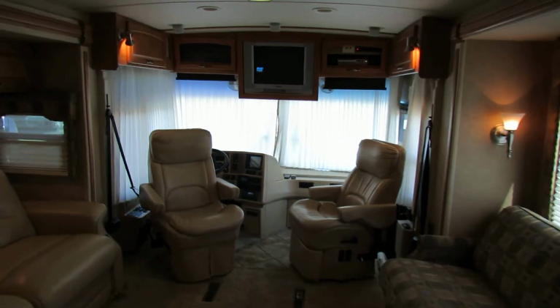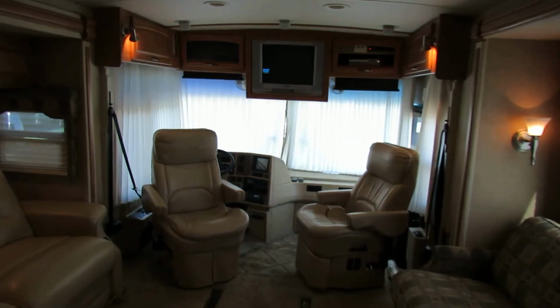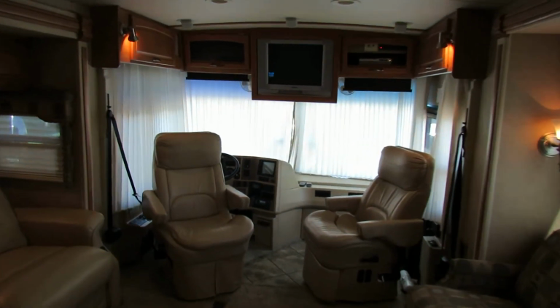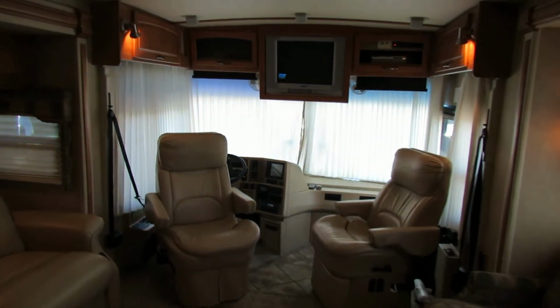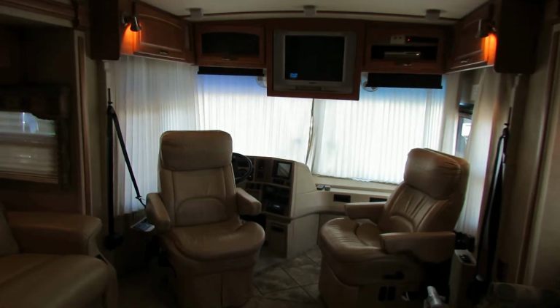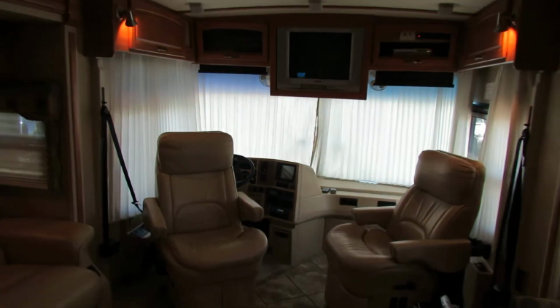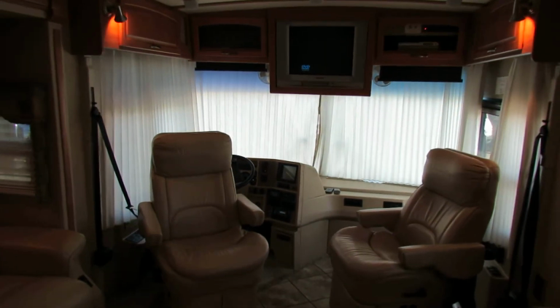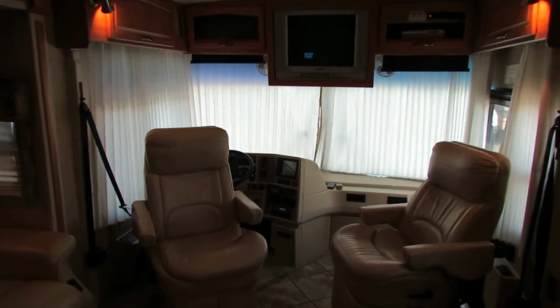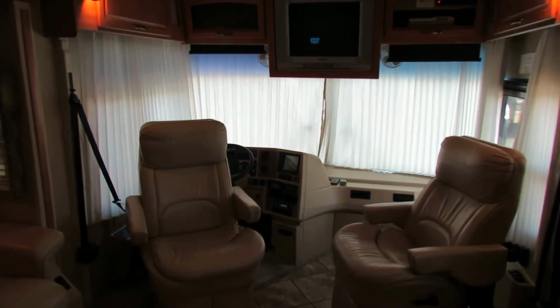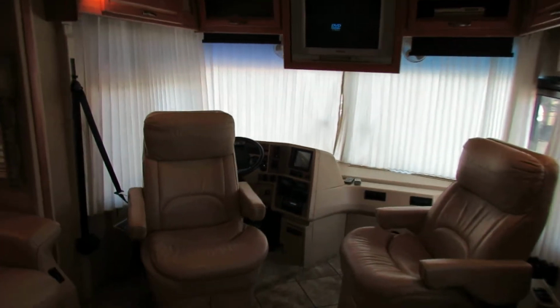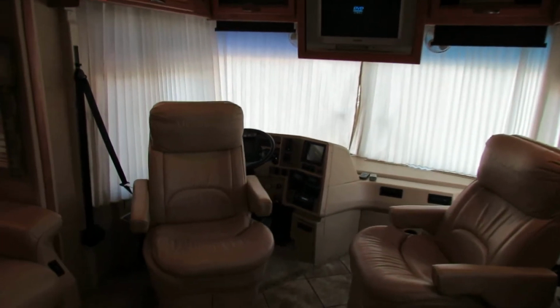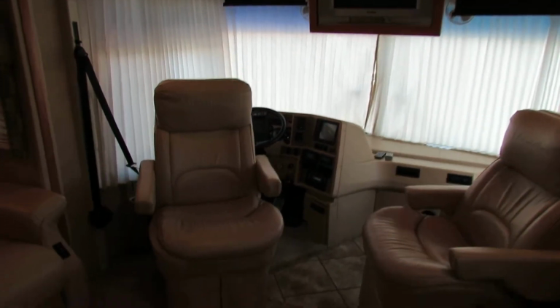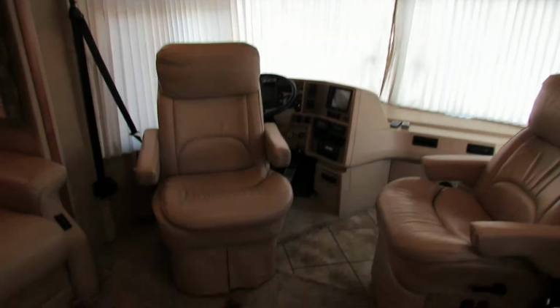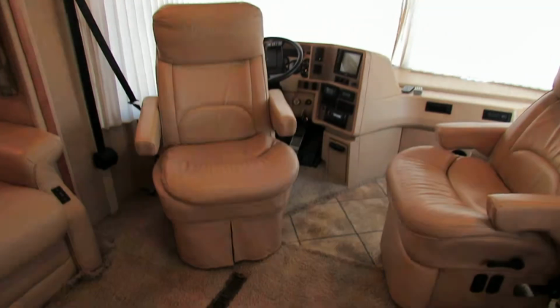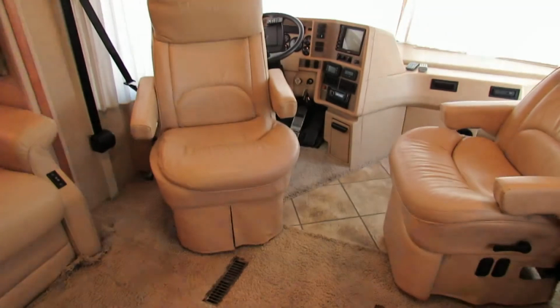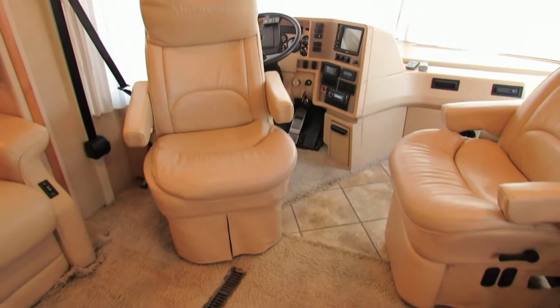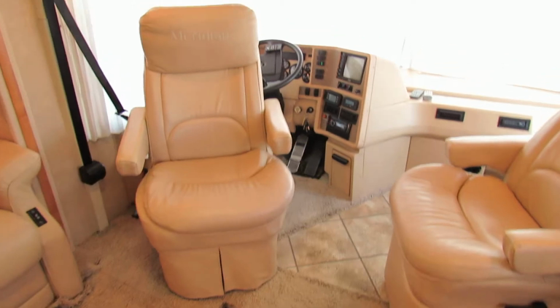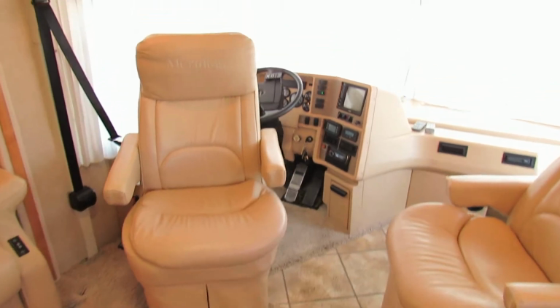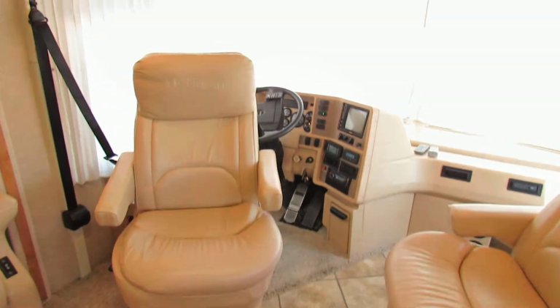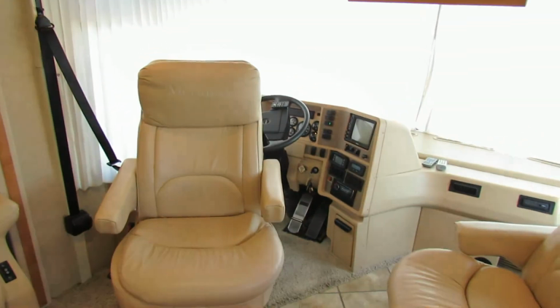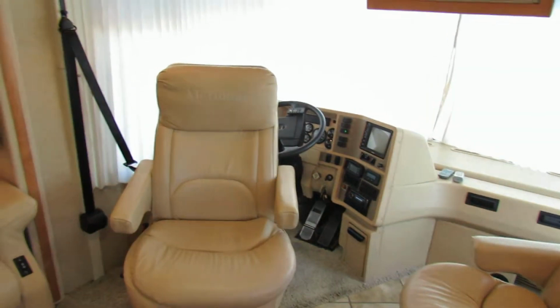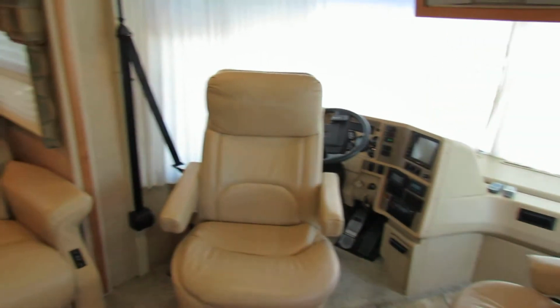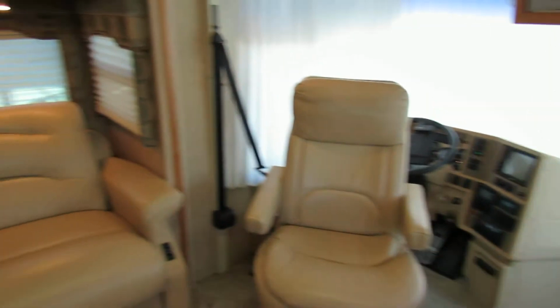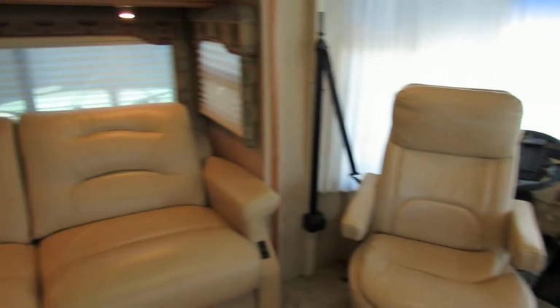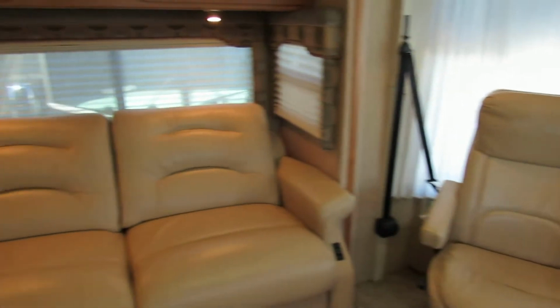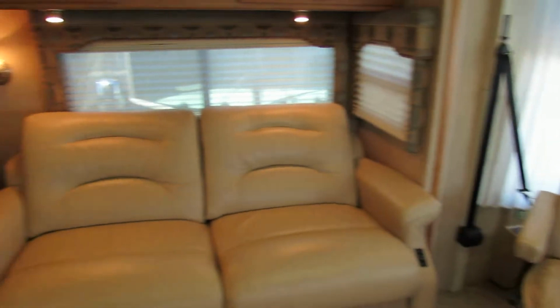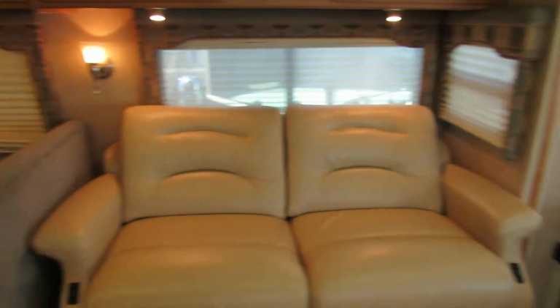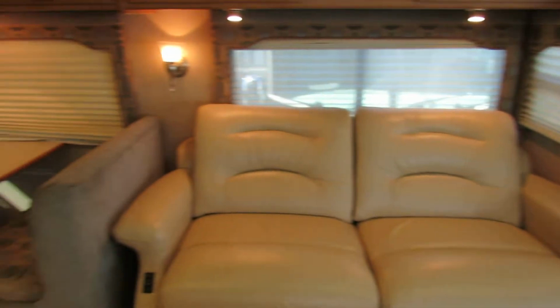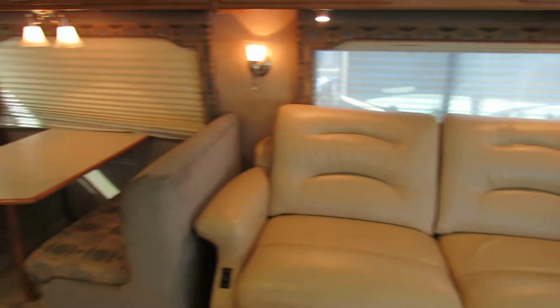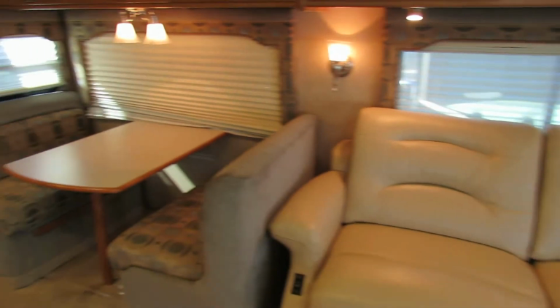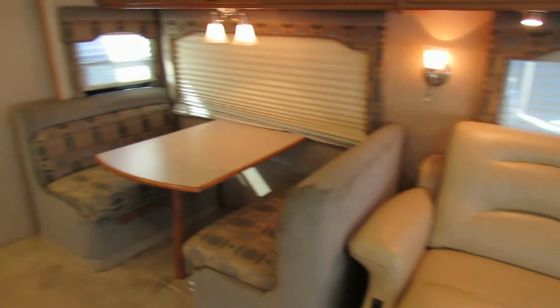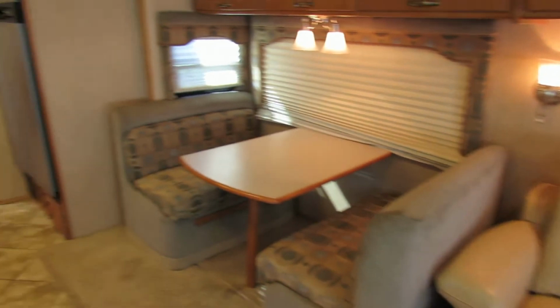Automatic levelers, backup camera. And as you come on back to the back room...